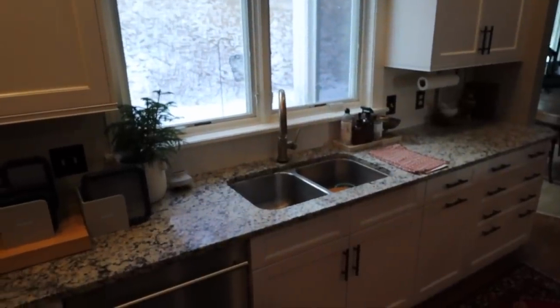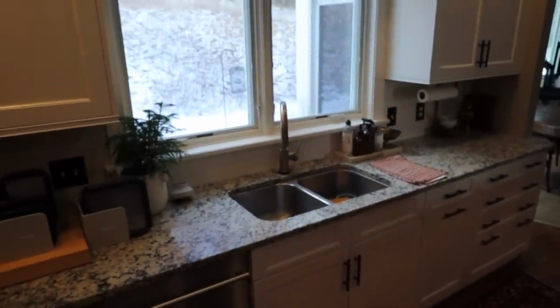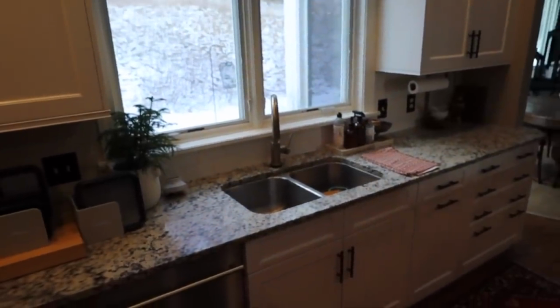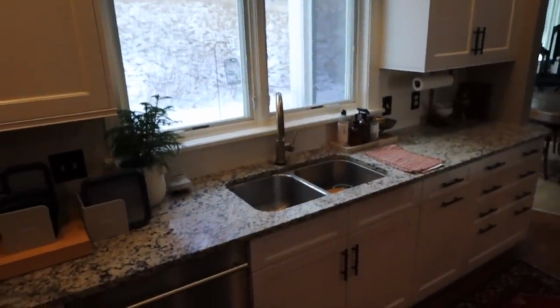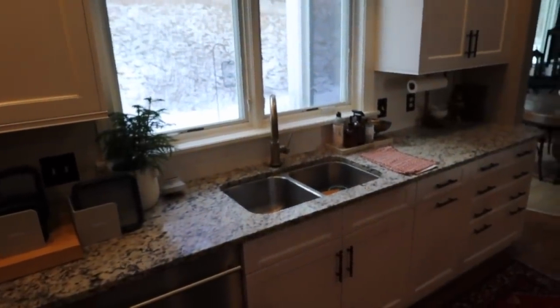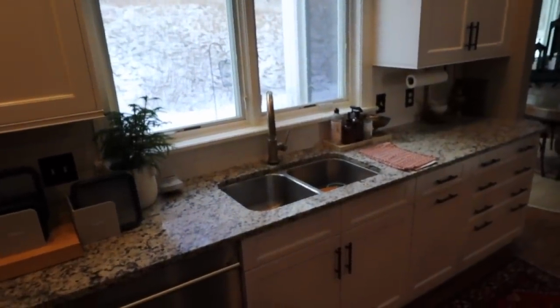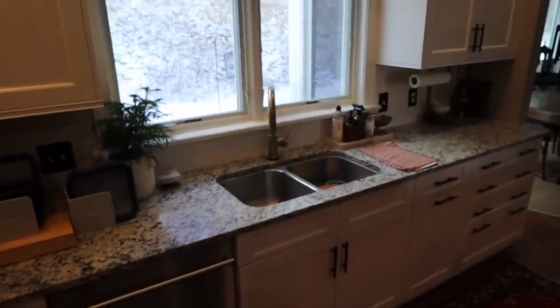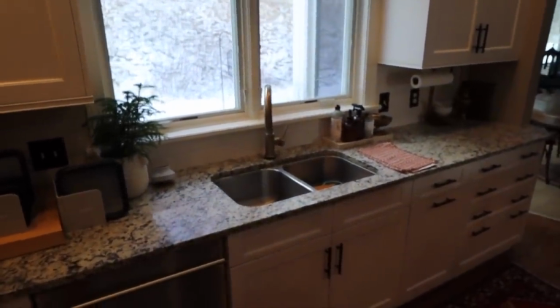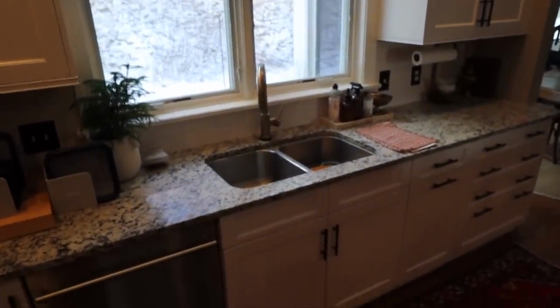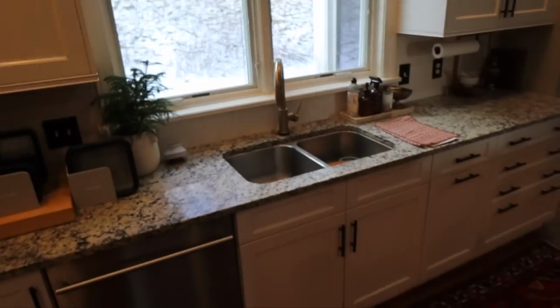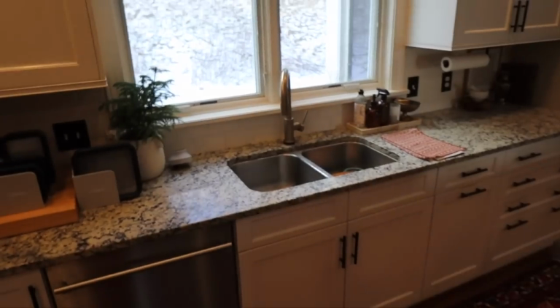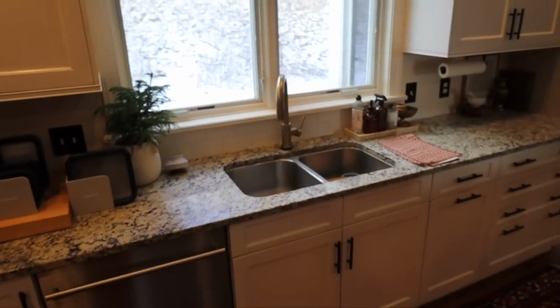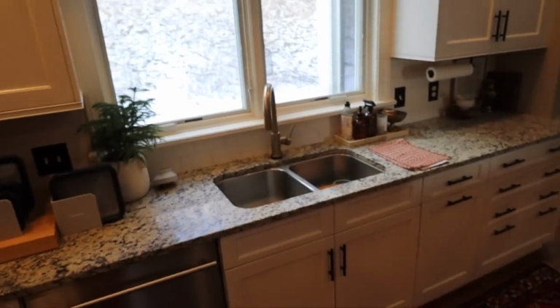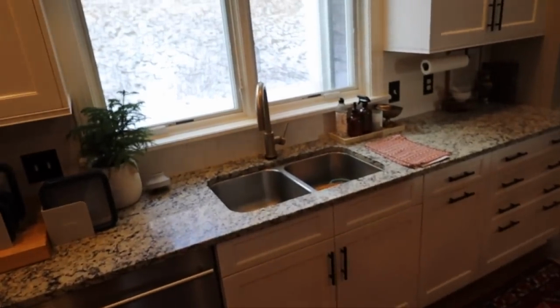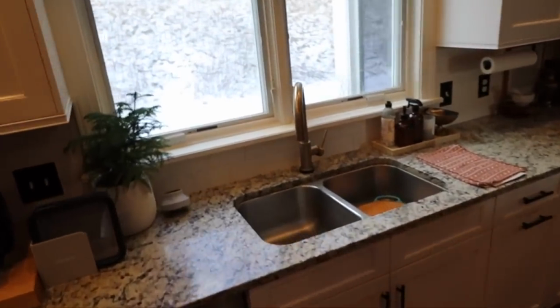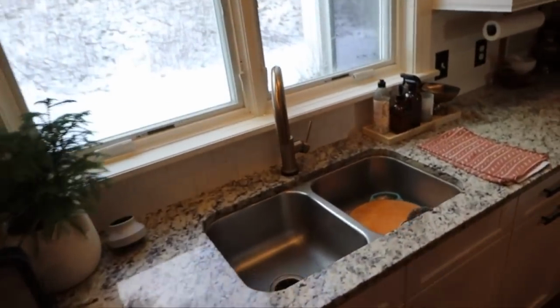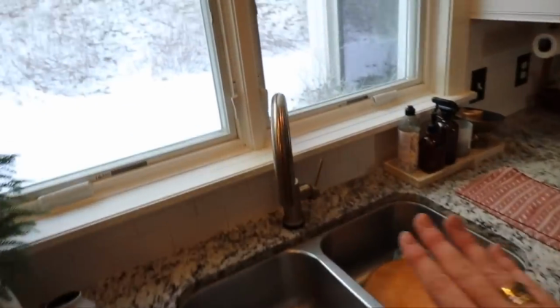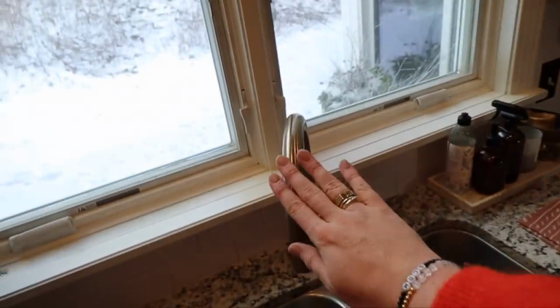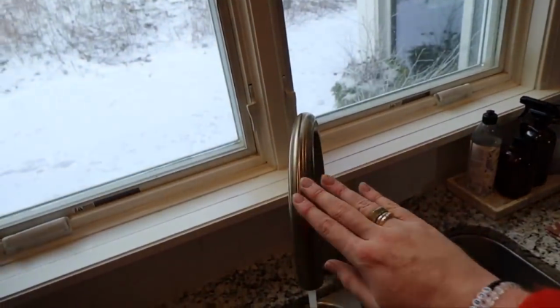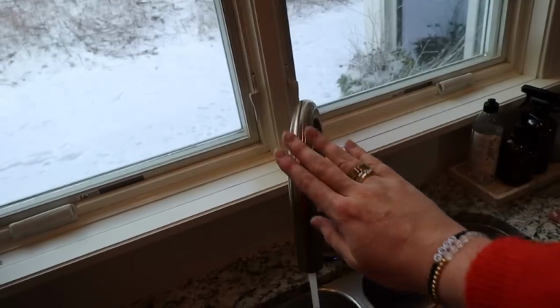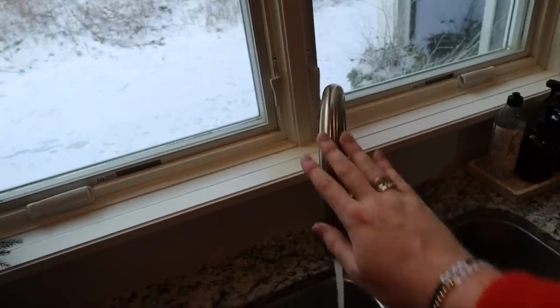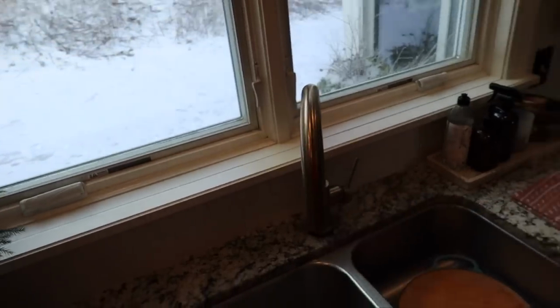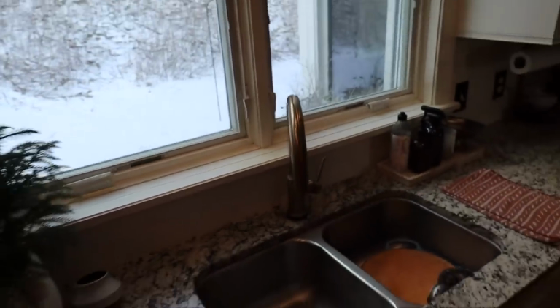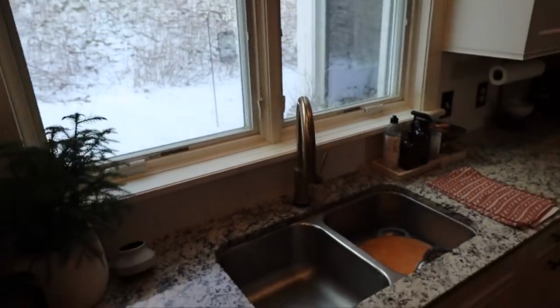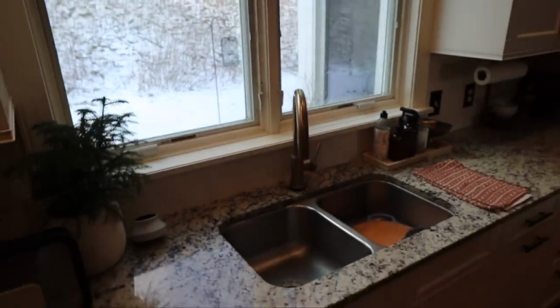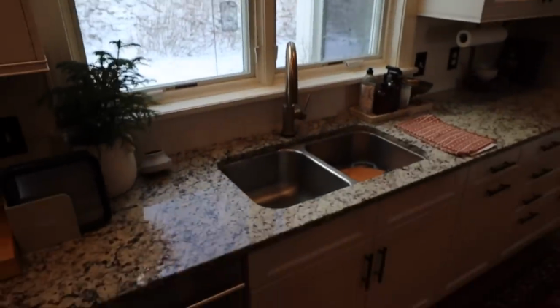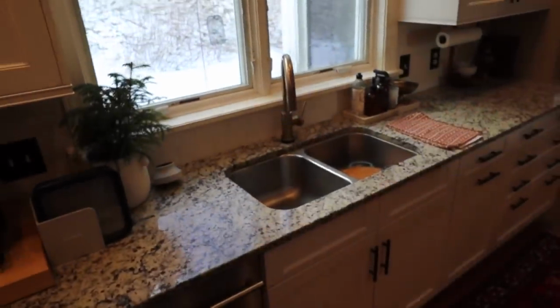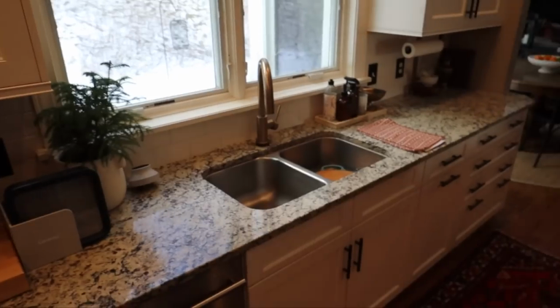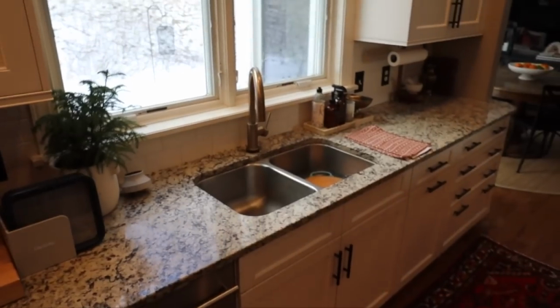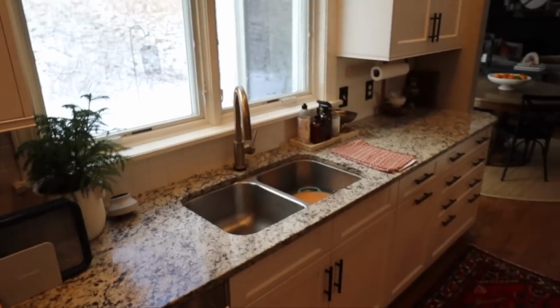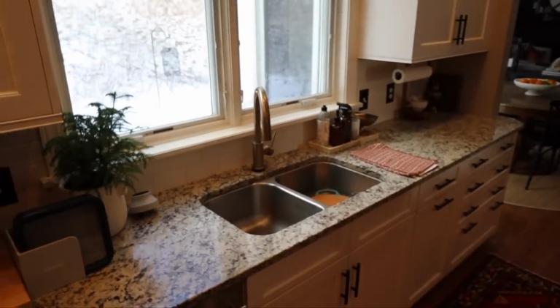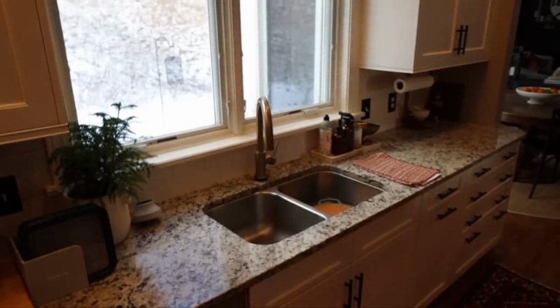We're getting rid of this sink and getting a single deep basin, more squared off, modern sink. We hate that thing — it is so inconvenient especially around the holidays when we're hosting many people. We will still keep our touch faucet that we installed — it is still the best thing that we've added to this kitchen.